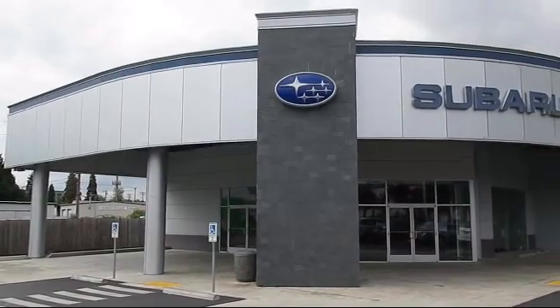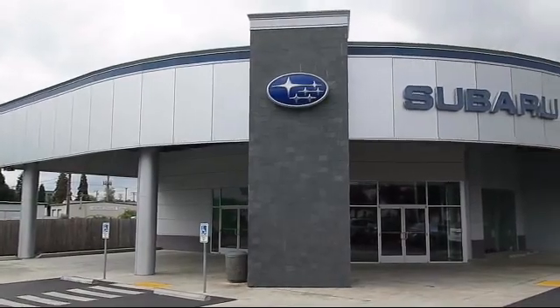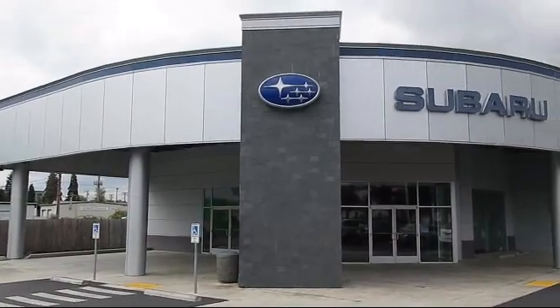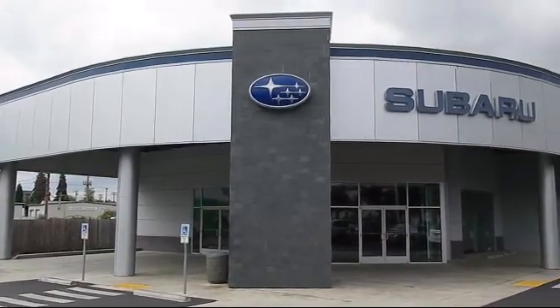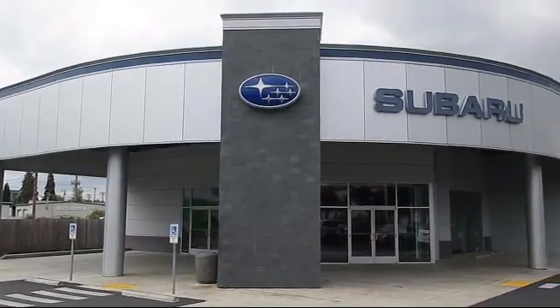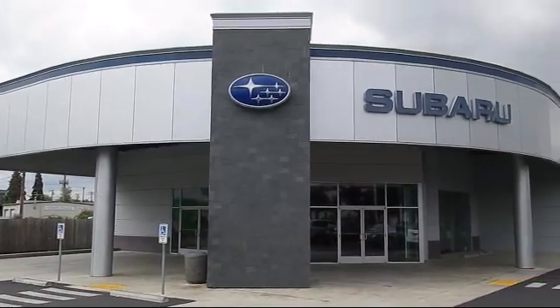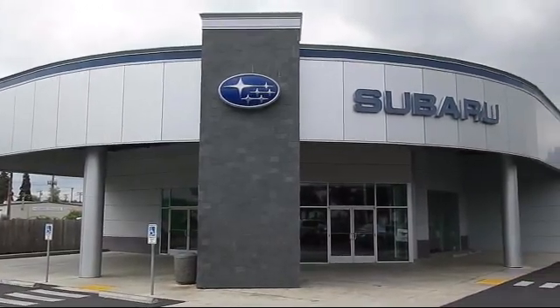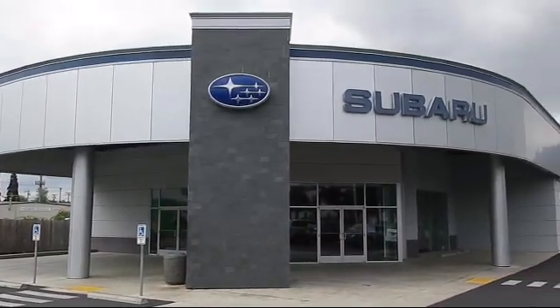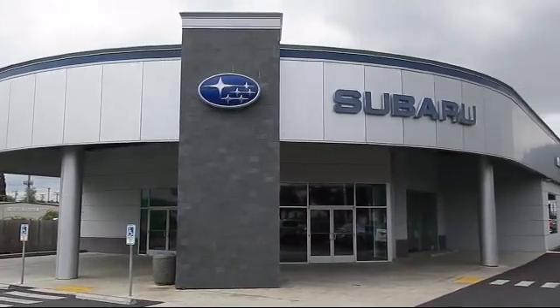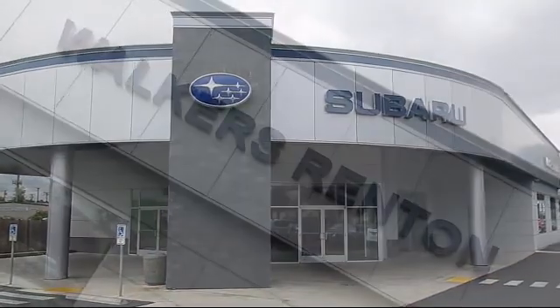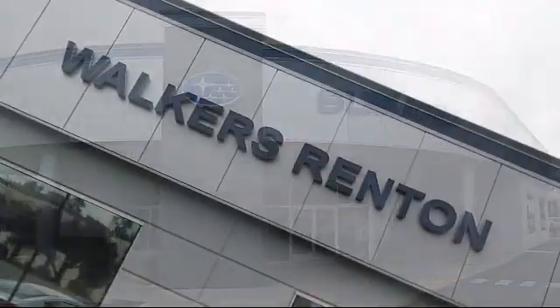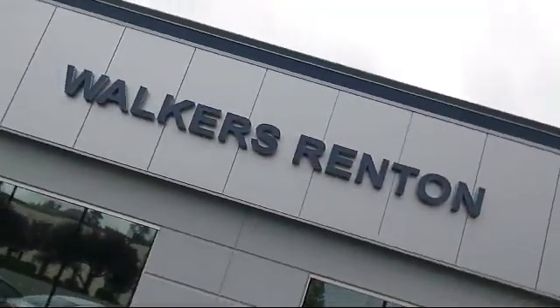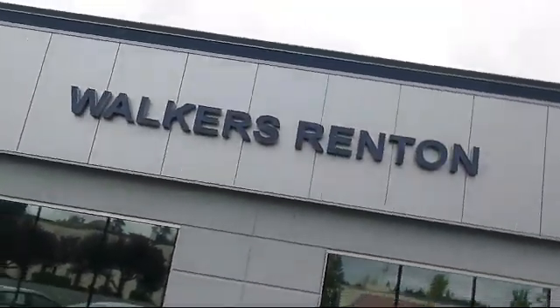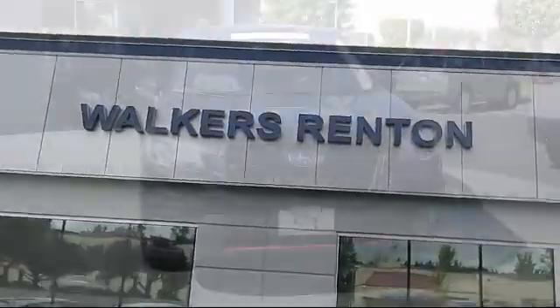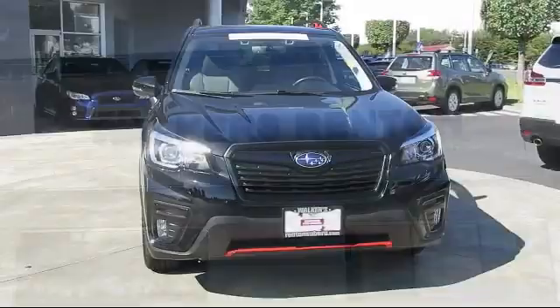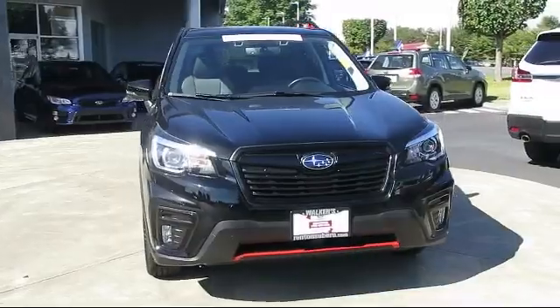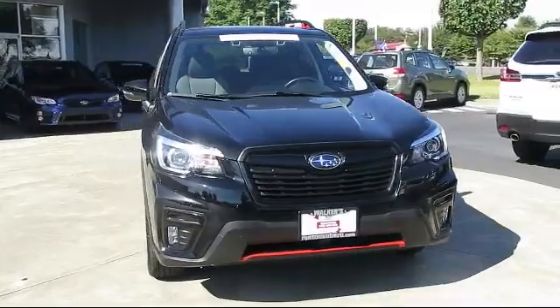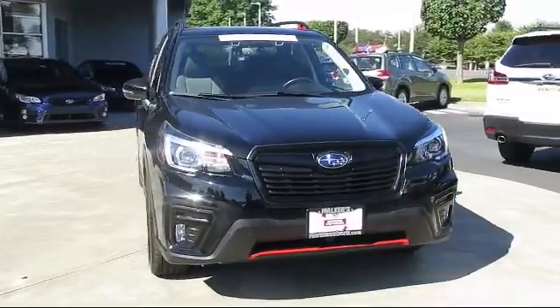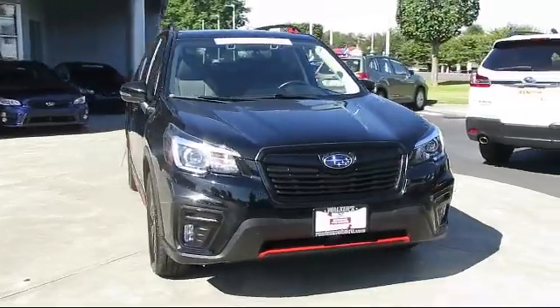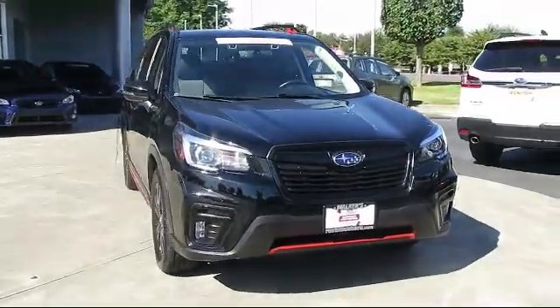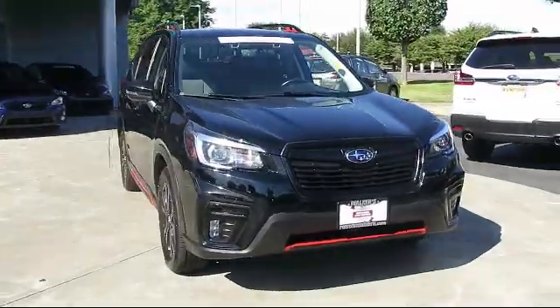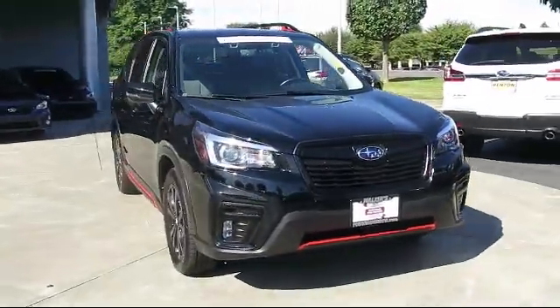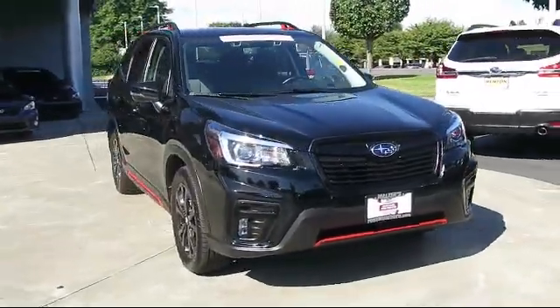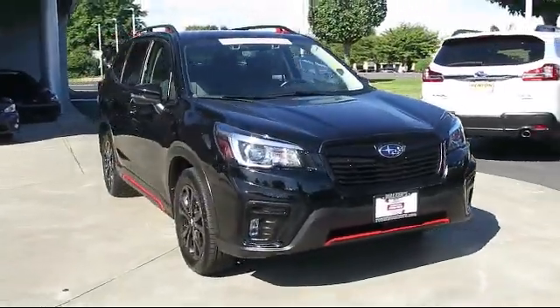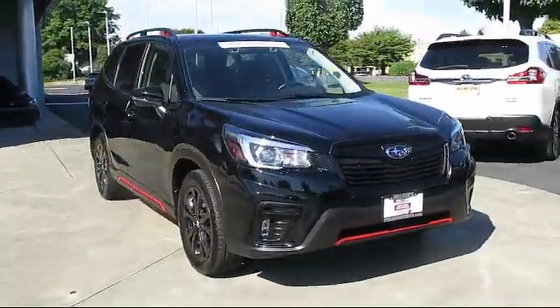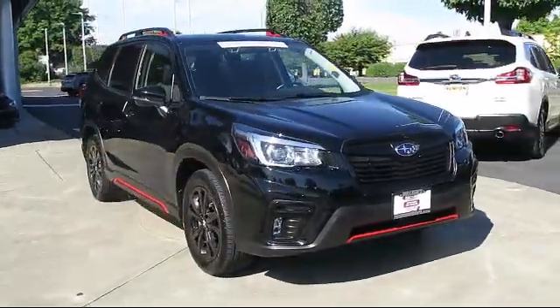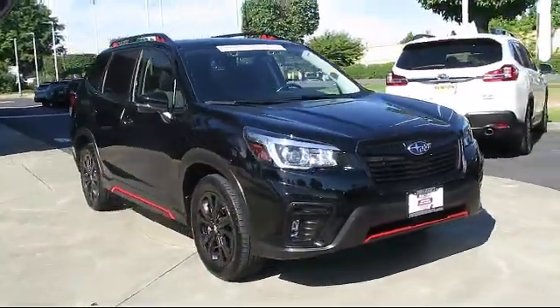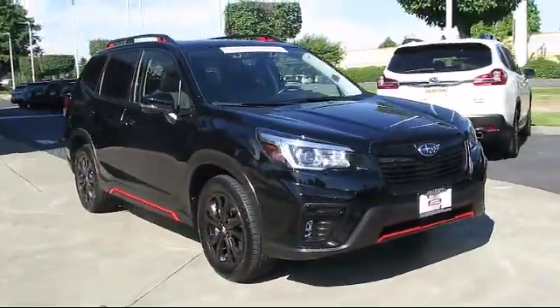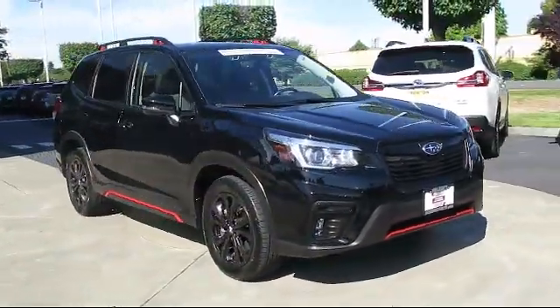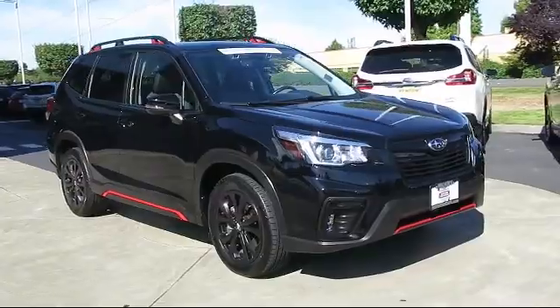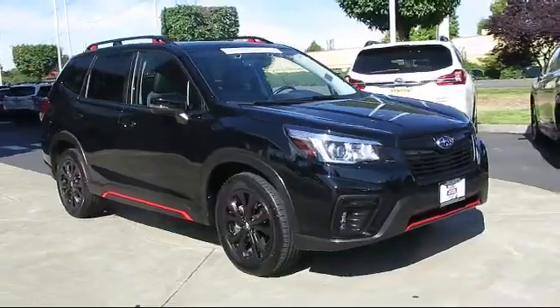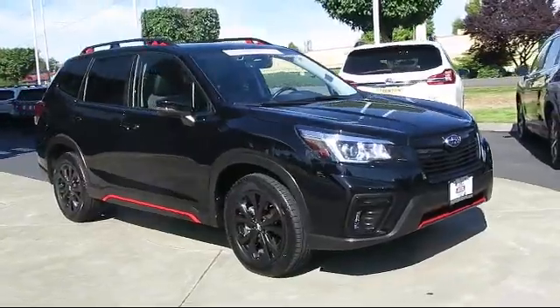Welcome to Walker's Renton Subaru, and here's a look at another vehicle from our great selection of cars, trucks, and SUVs. This vehicle comes equipped with distance pacing with Traffic Stop Go,